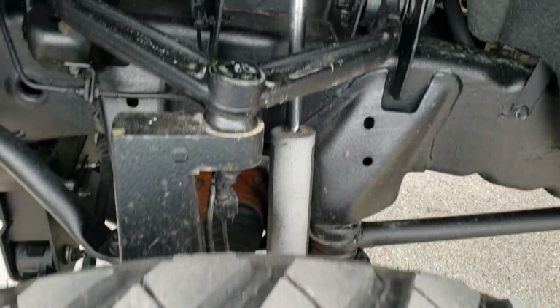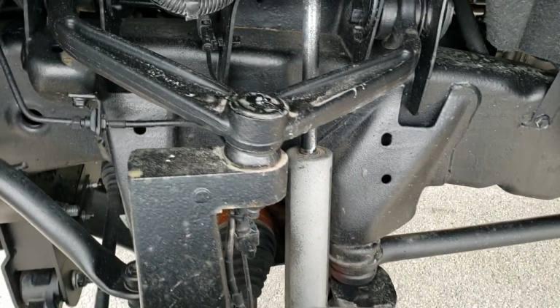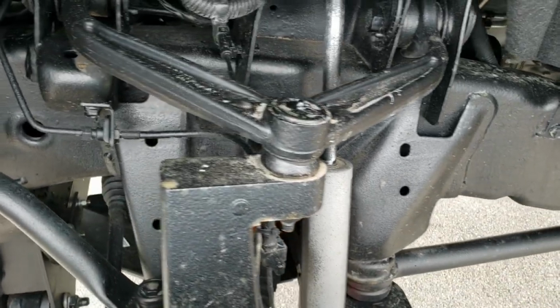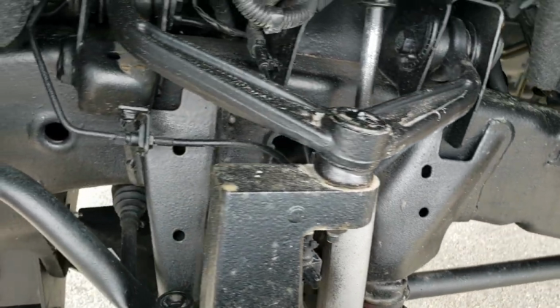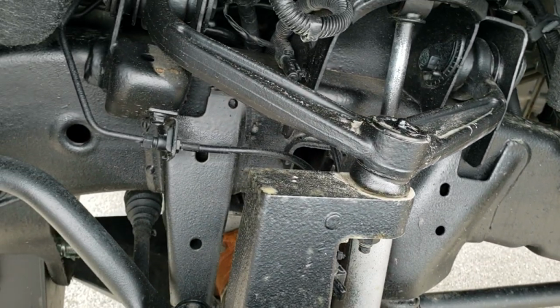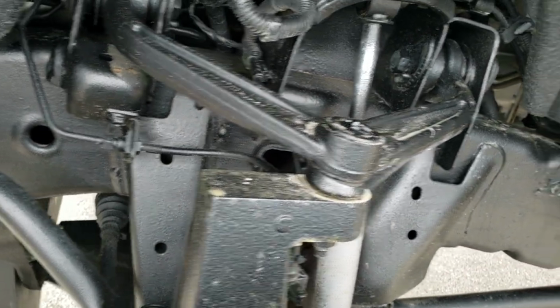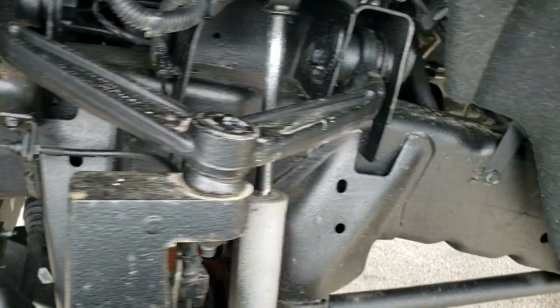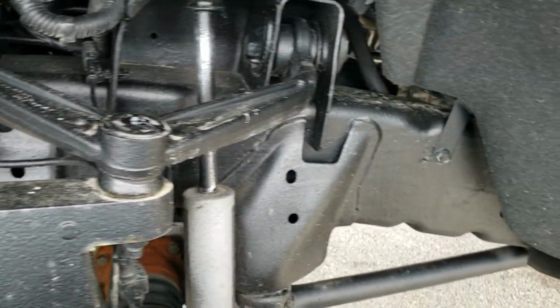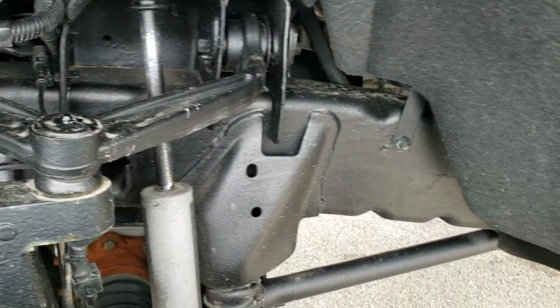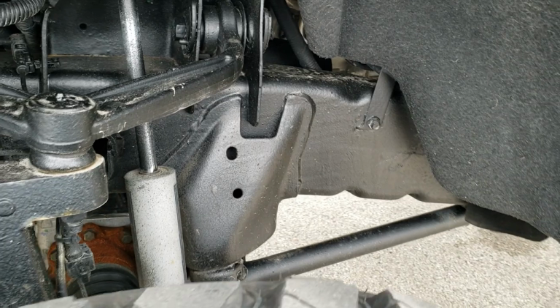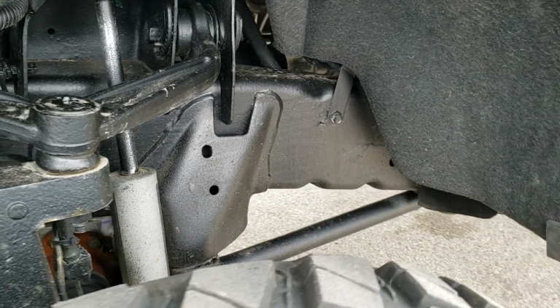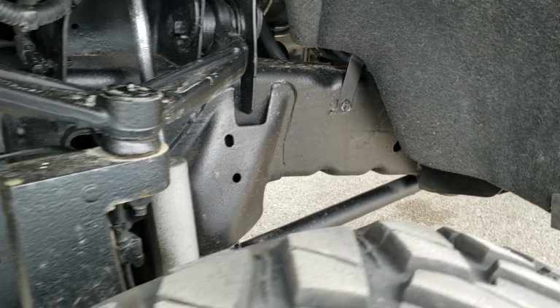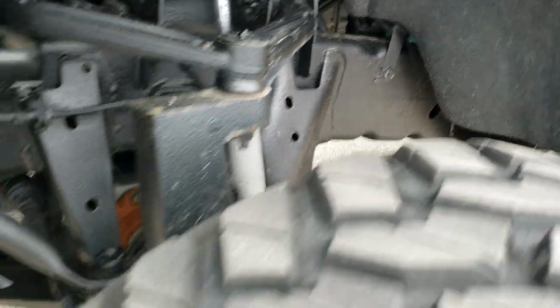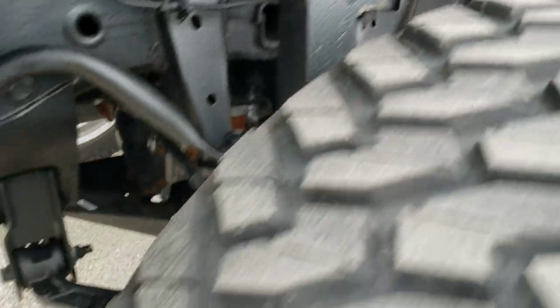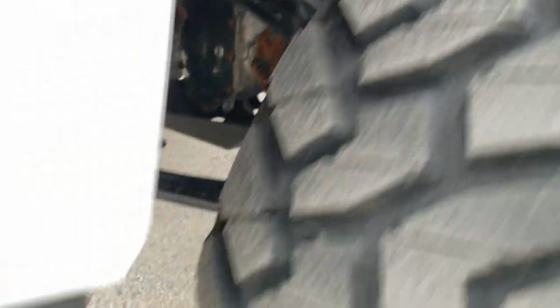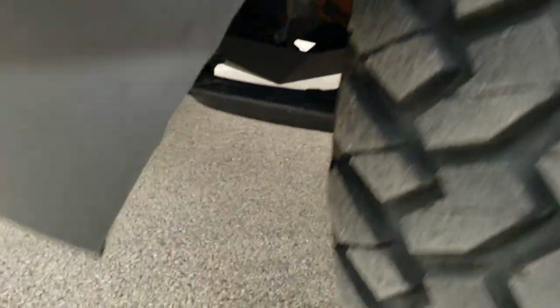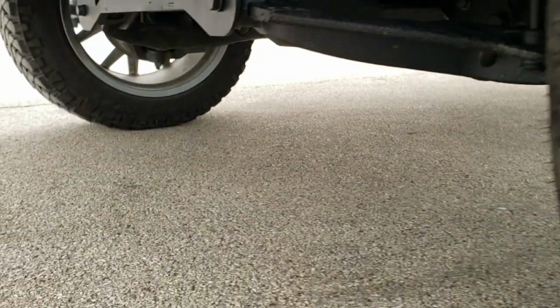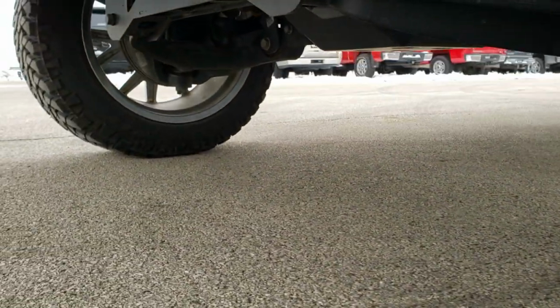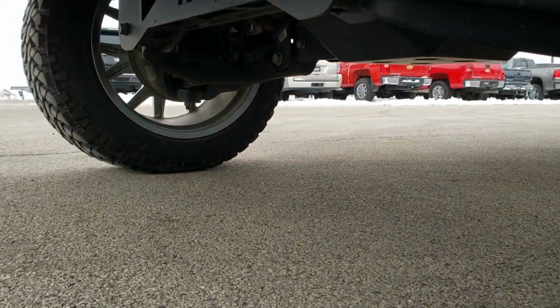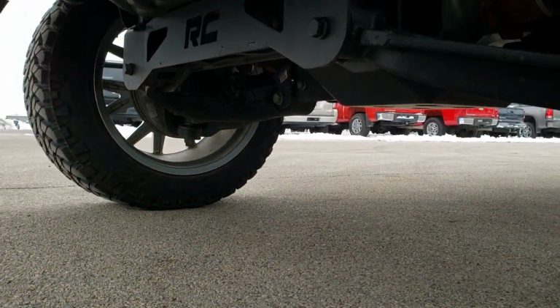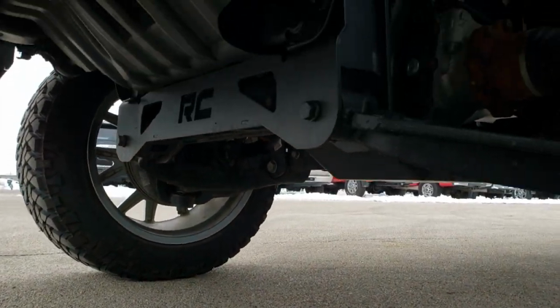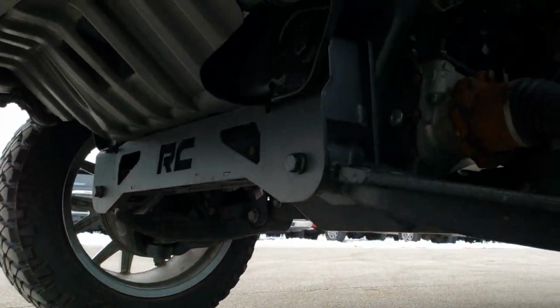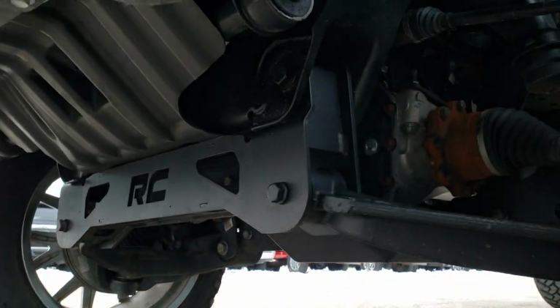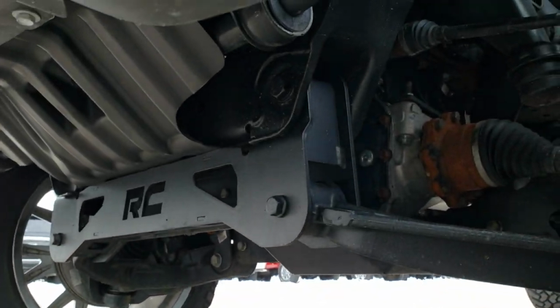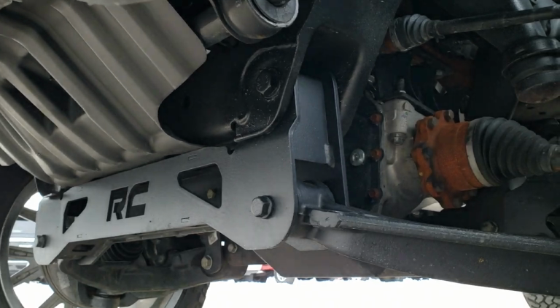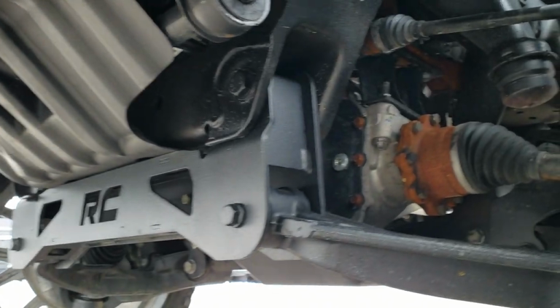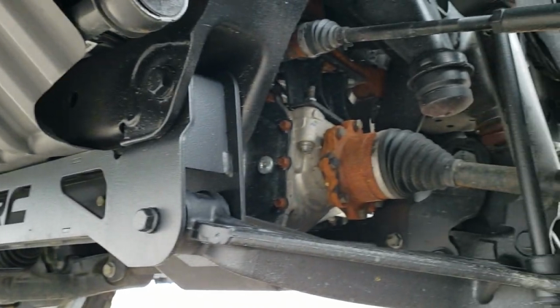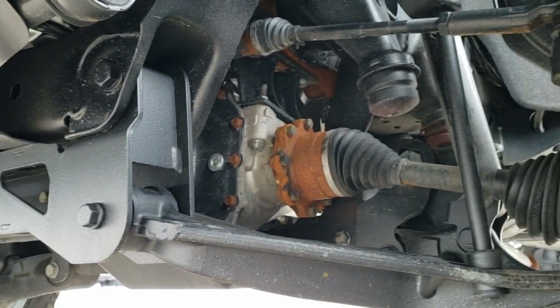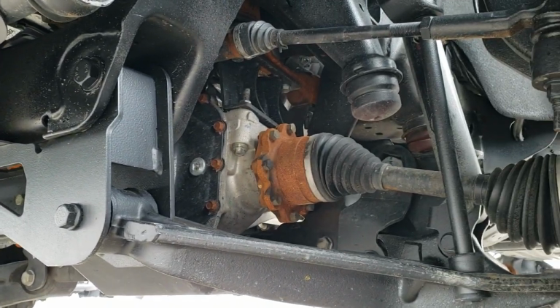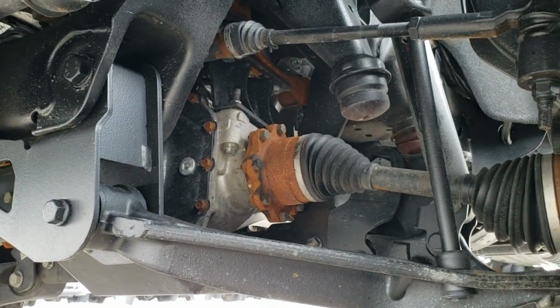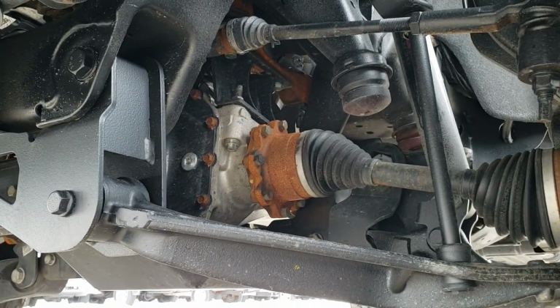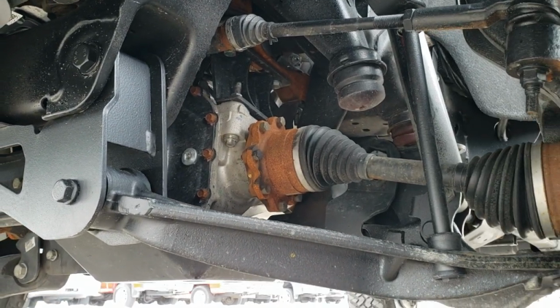You can see that suspension lift kit on here. I believe it is a Rough Country lift kit — you can see that it definitely is. You get the Rough Country shocks.